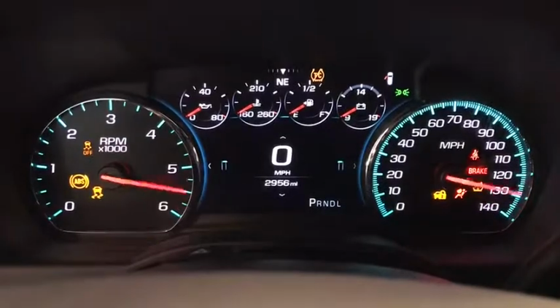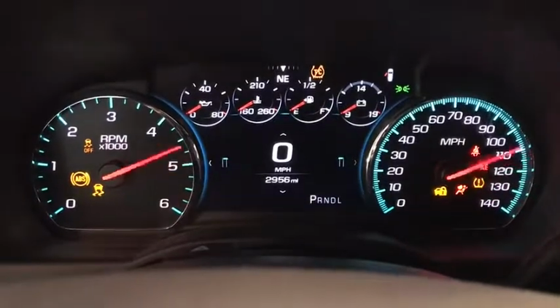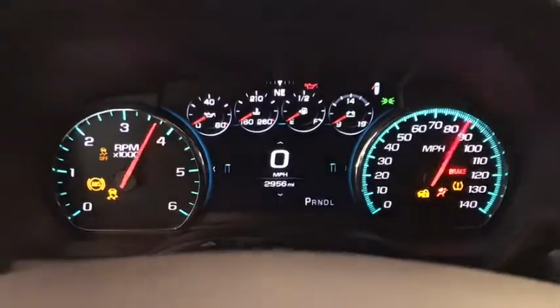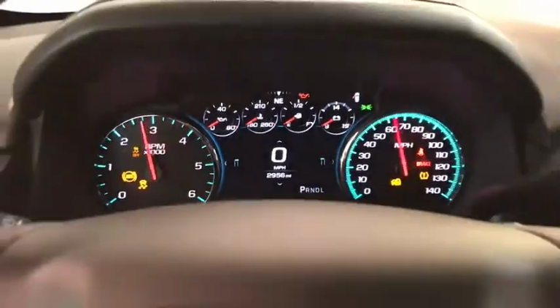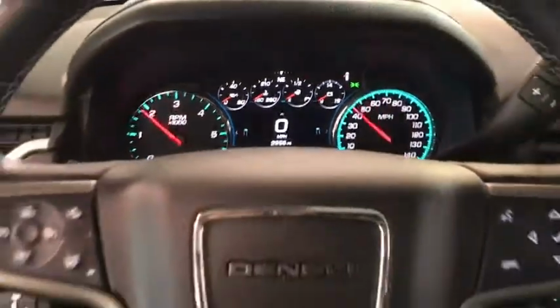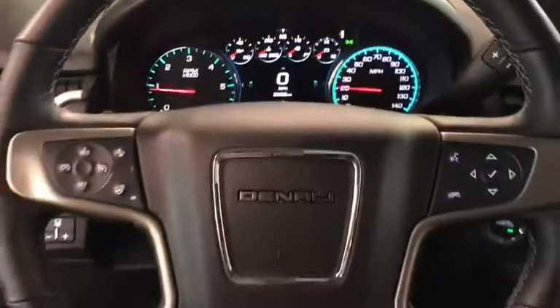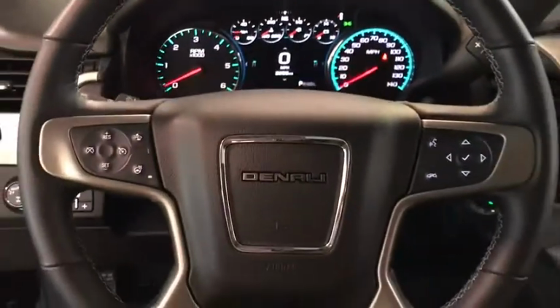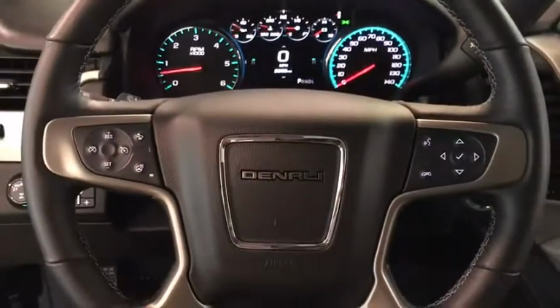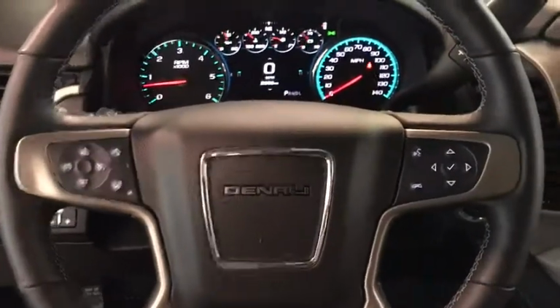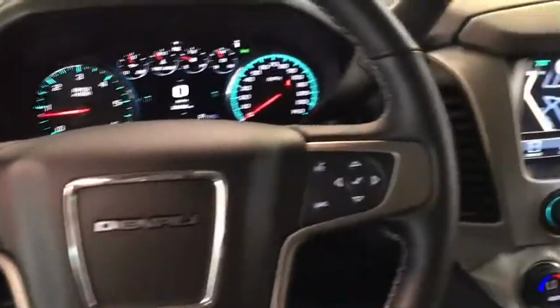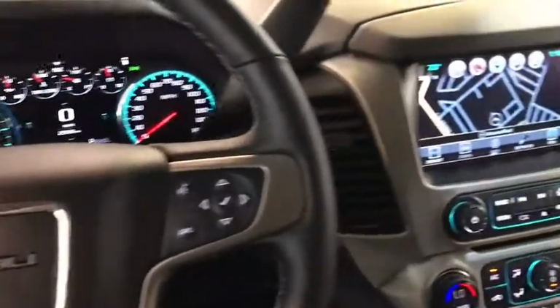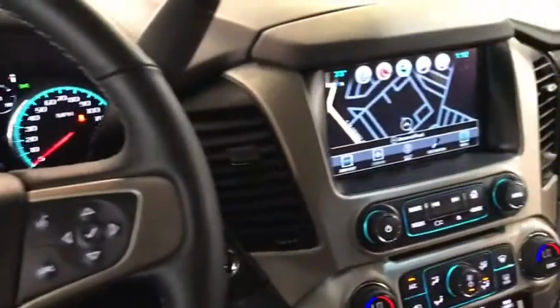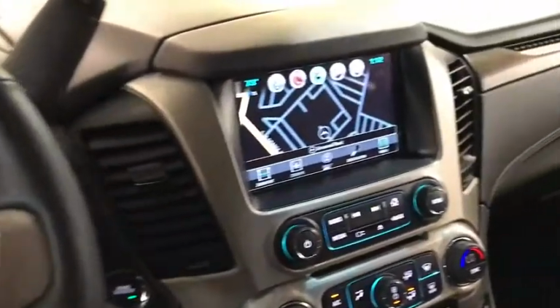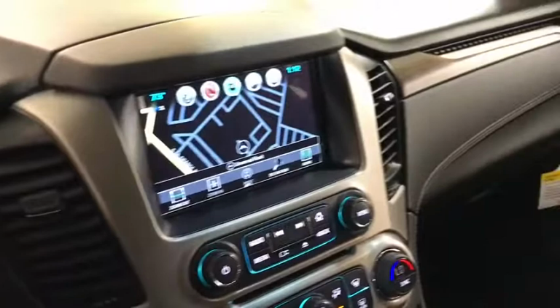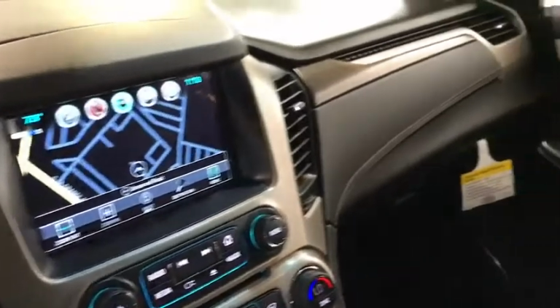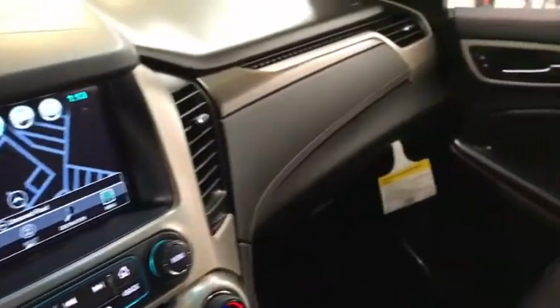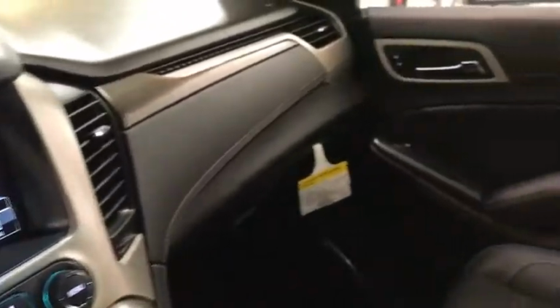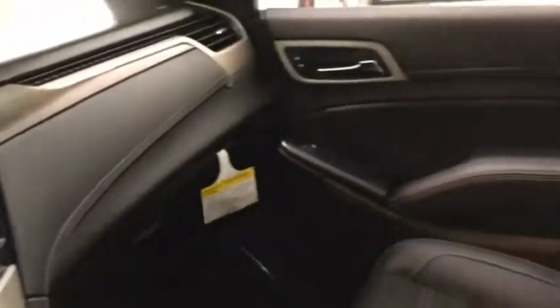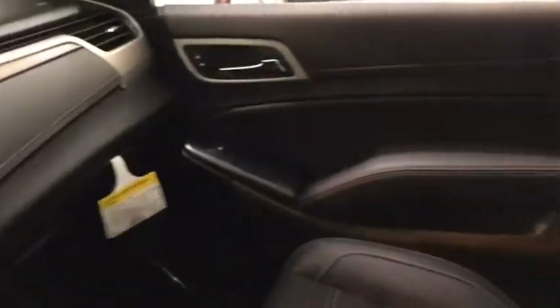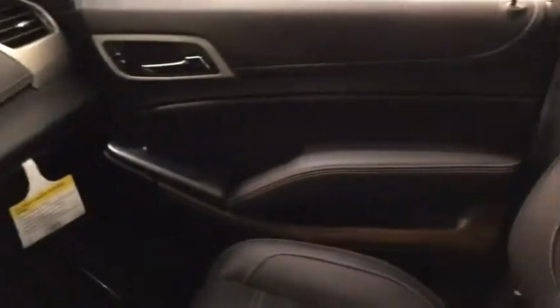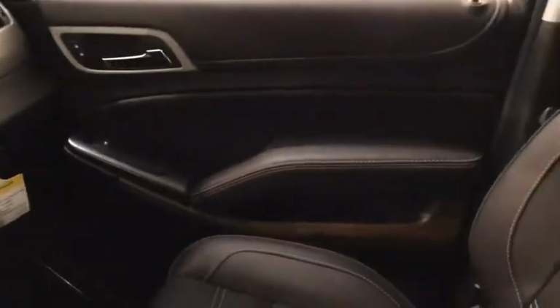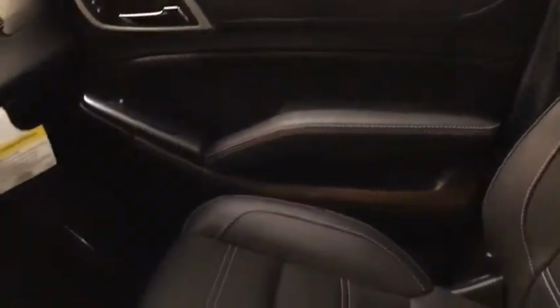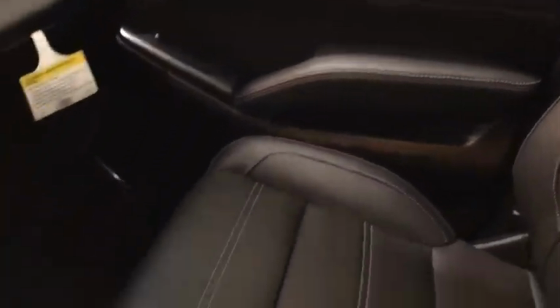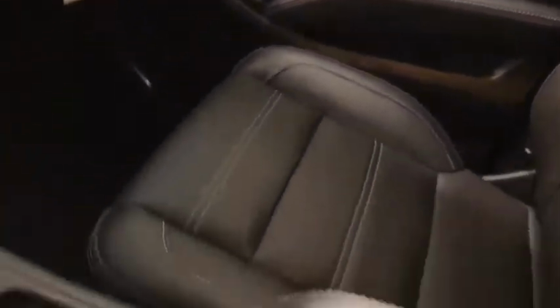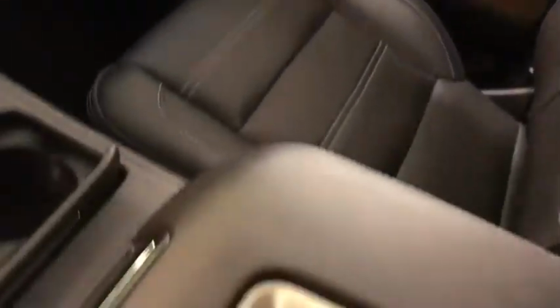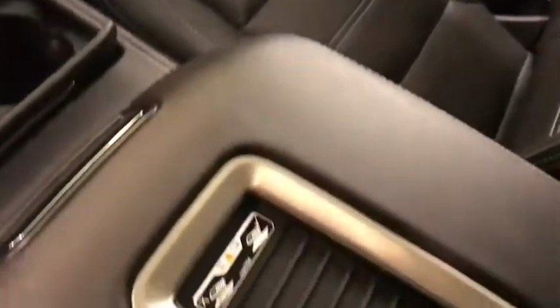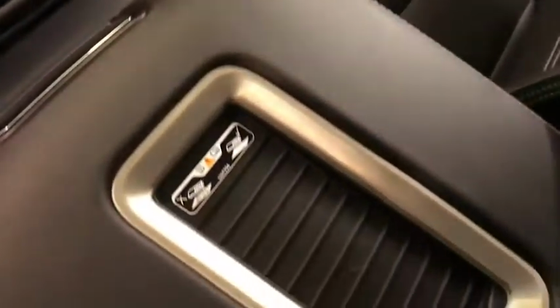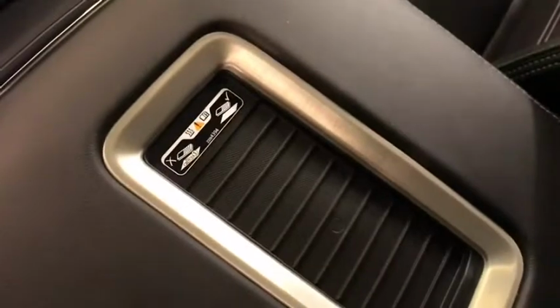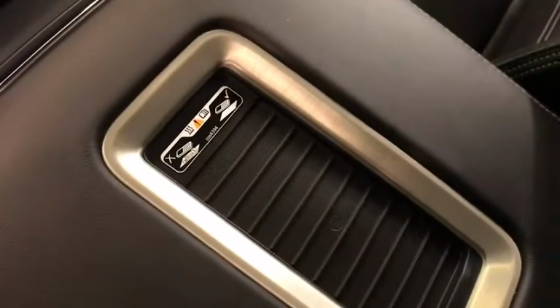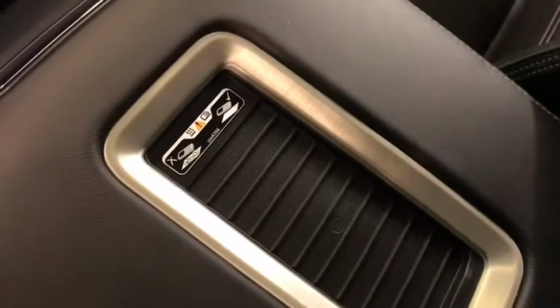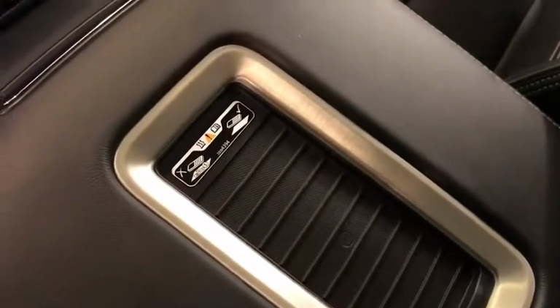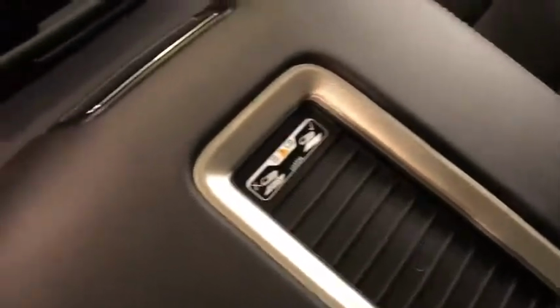Four-wheel disc brakes, front floor mats, ABS four-wheel, cruise control, rear defrost, active suspension system. This isn't just a vehicle, it's an experience. So stop in for a test drive today.